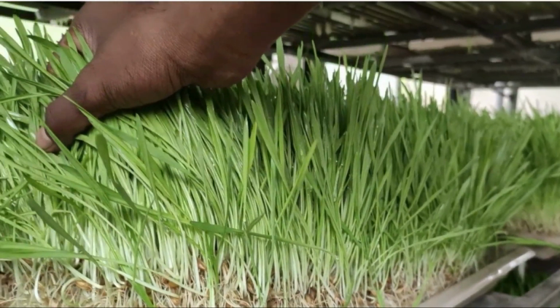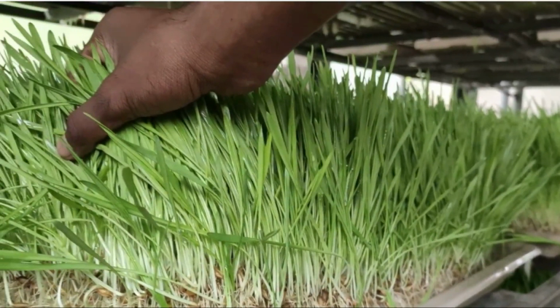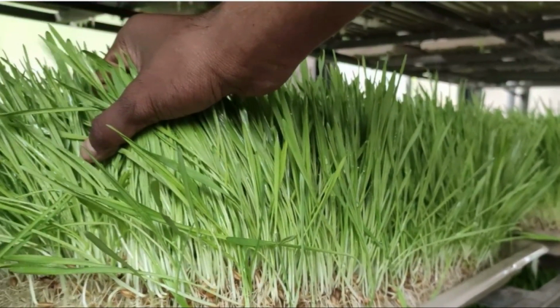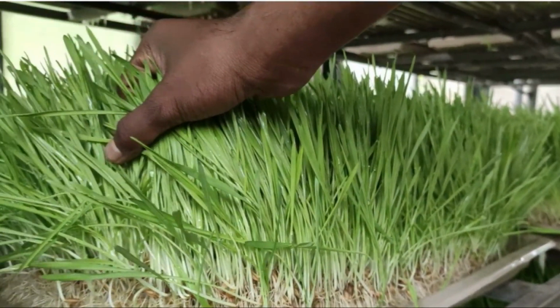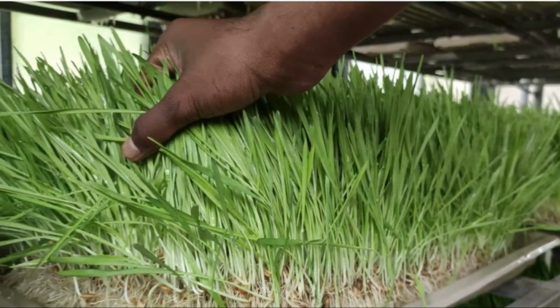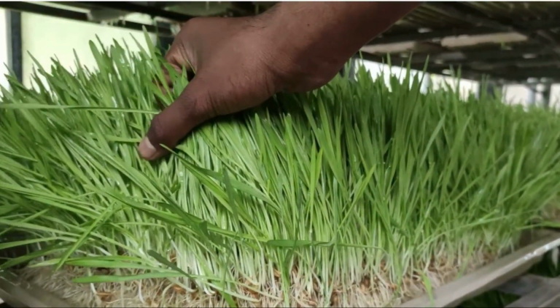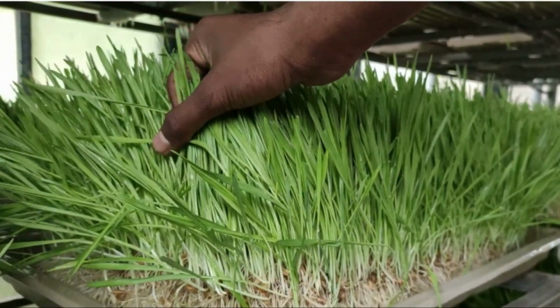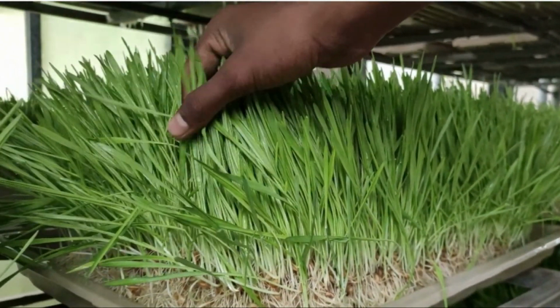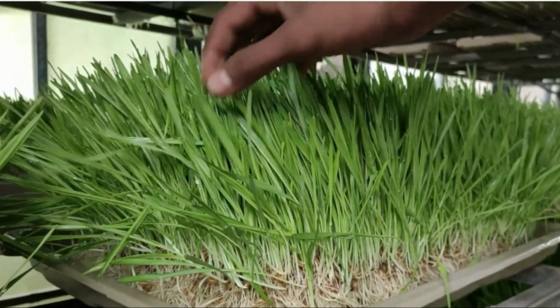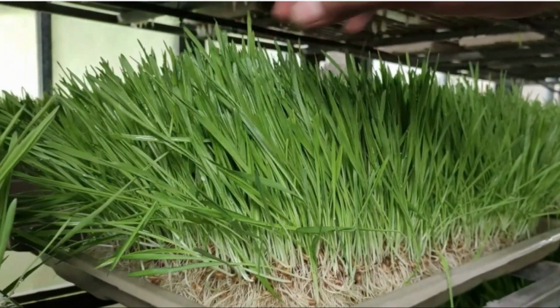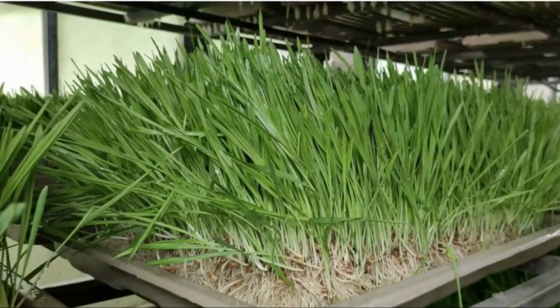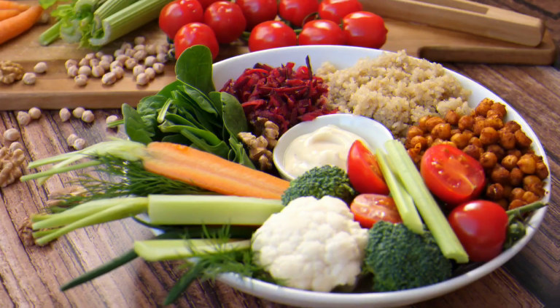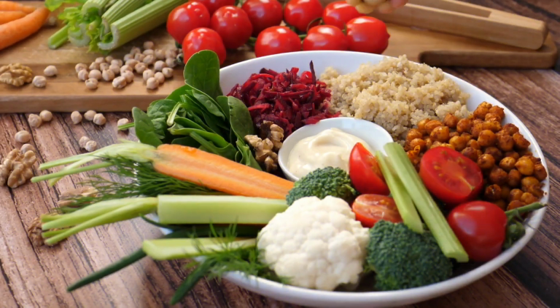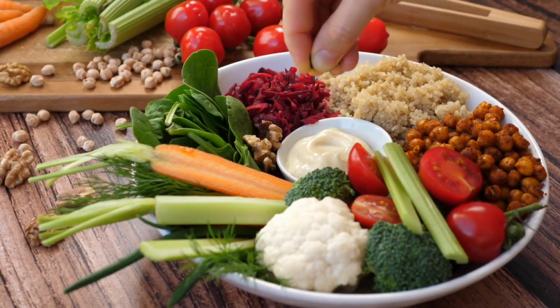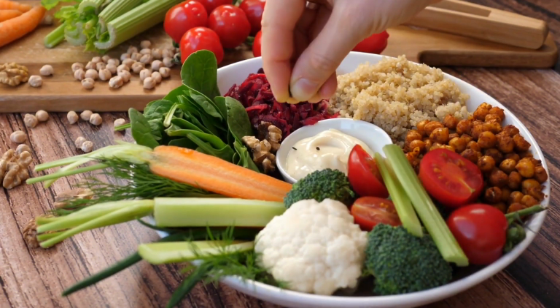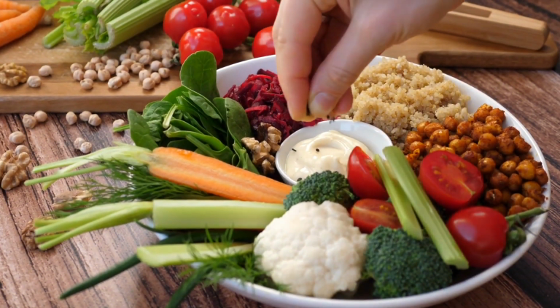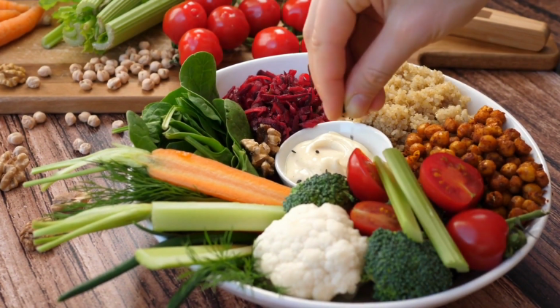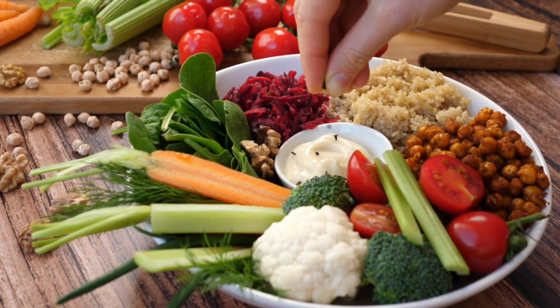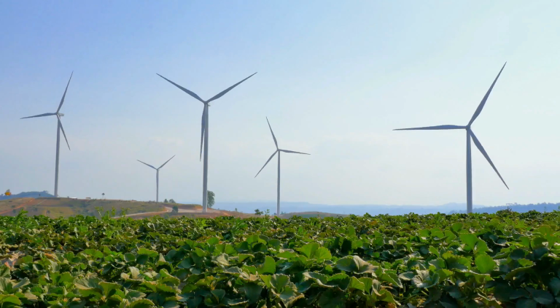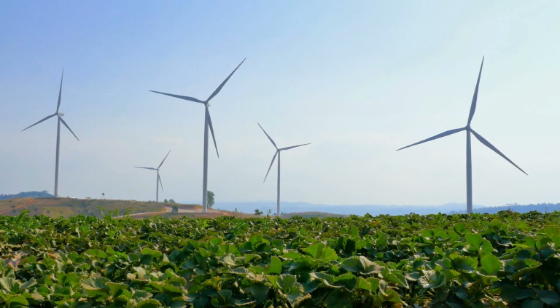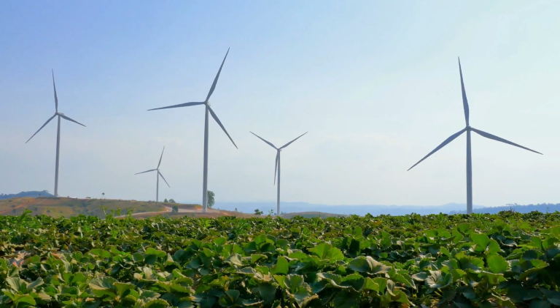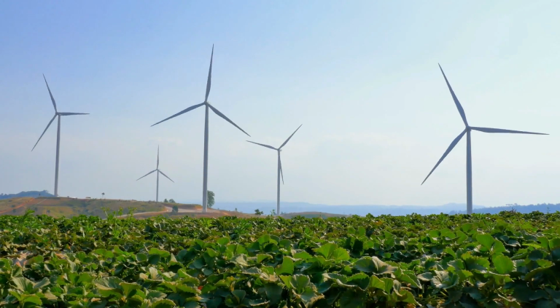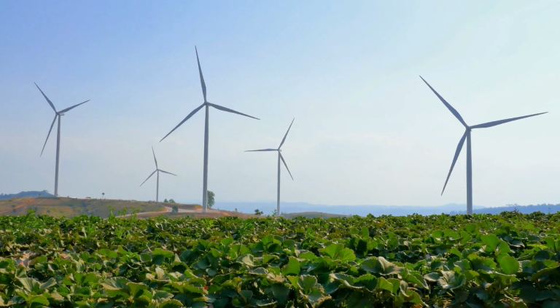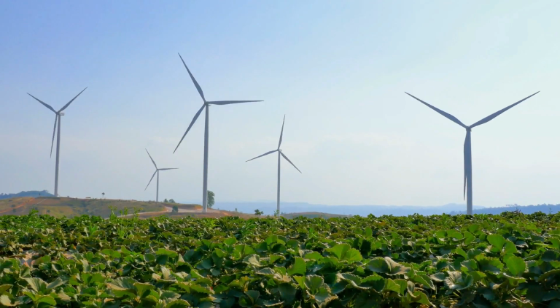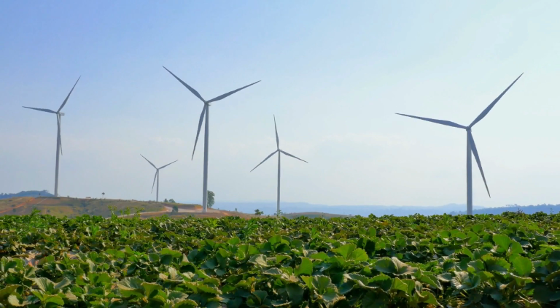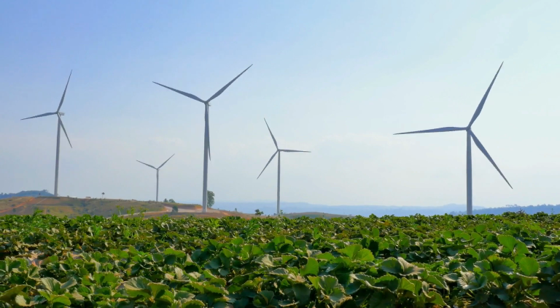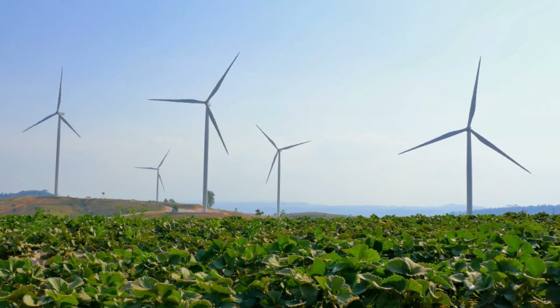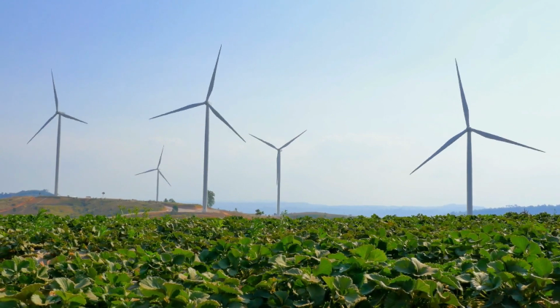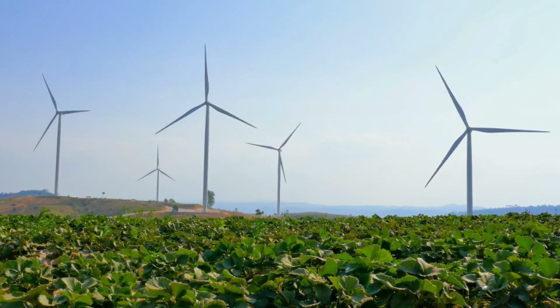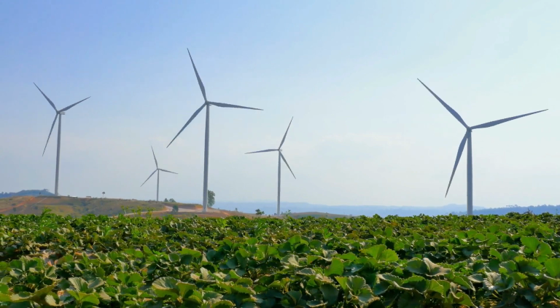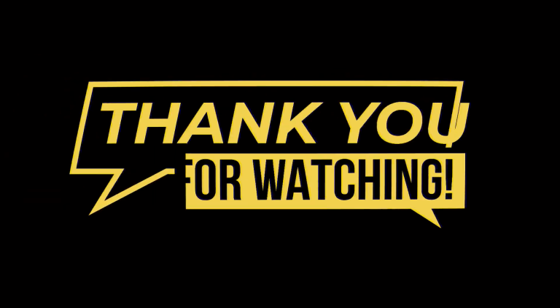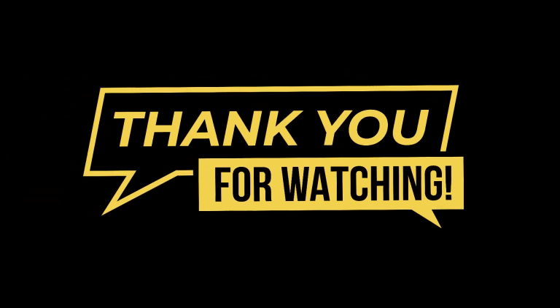So, there you have it — a detailed guide to growing hydroponic fodder. It's a cost-effective, nutritious, and sustainable feed source that can benefit both your livestock and the environment.